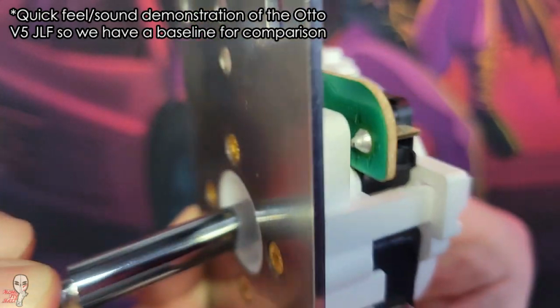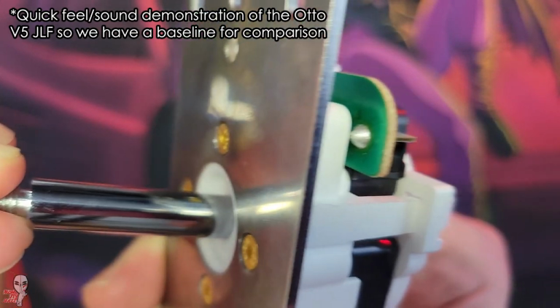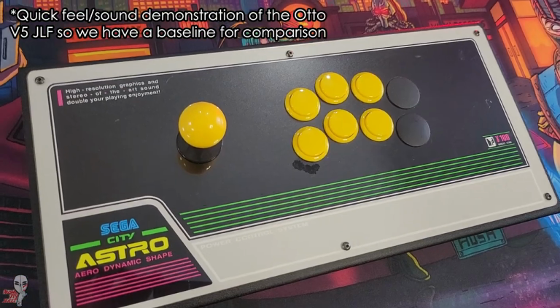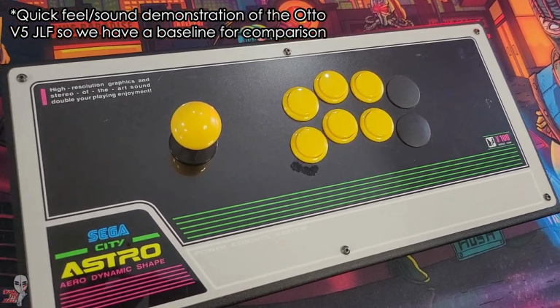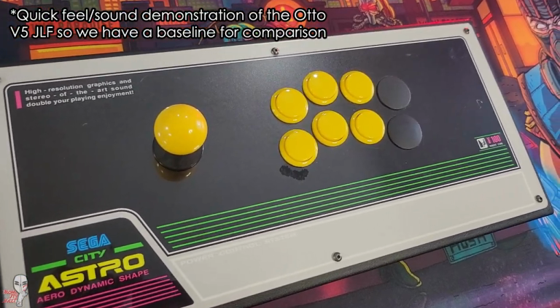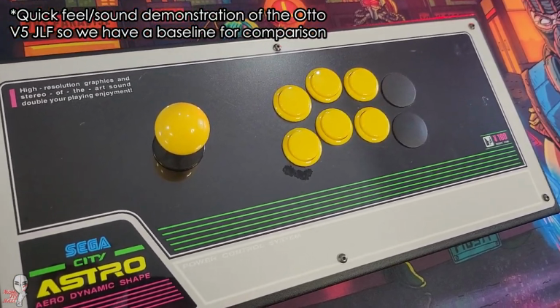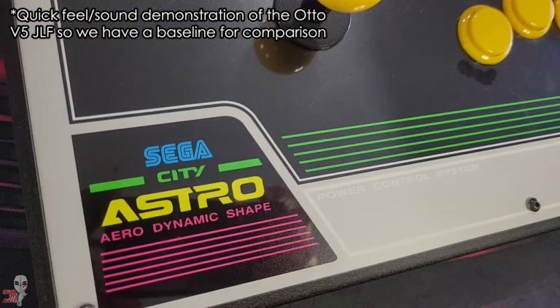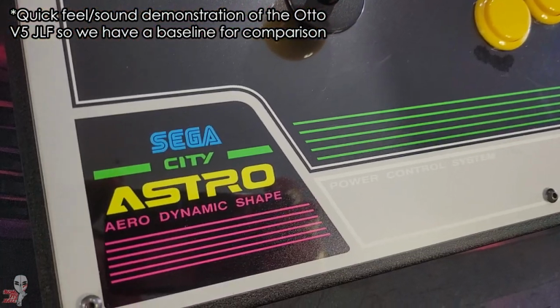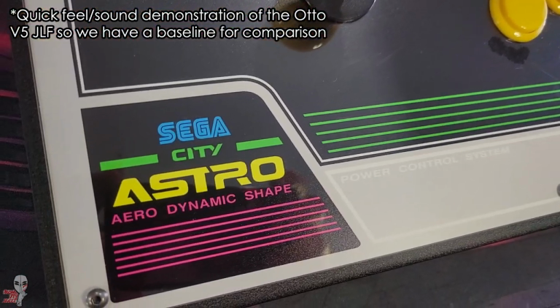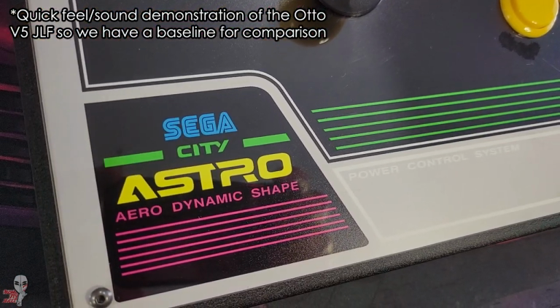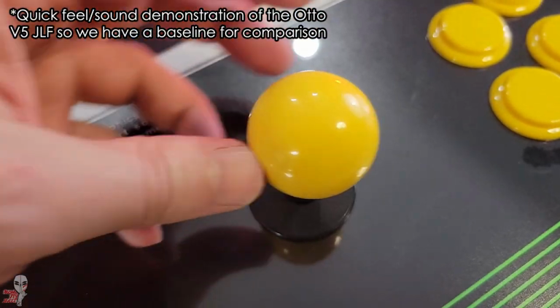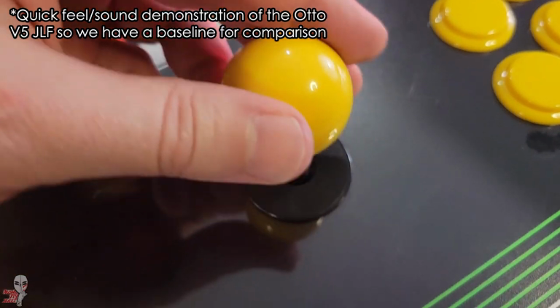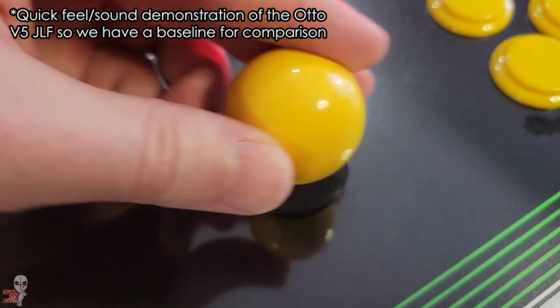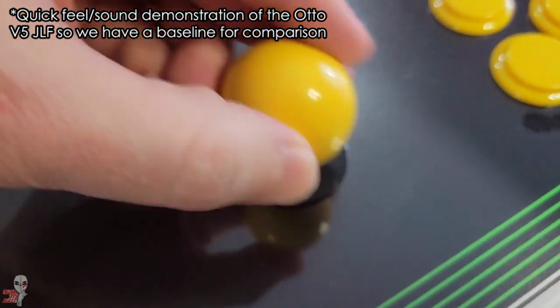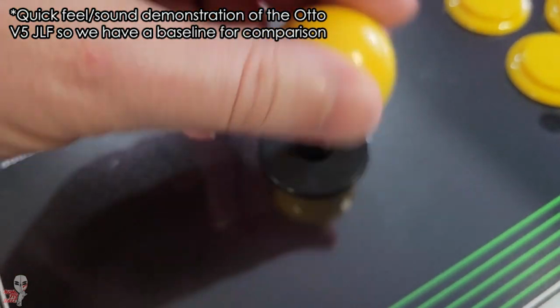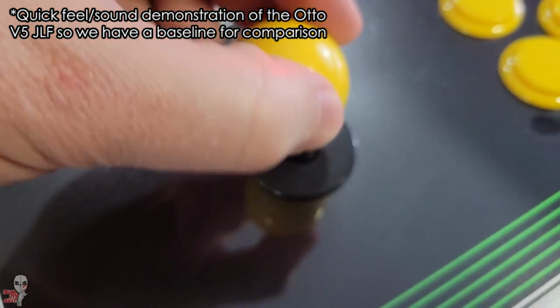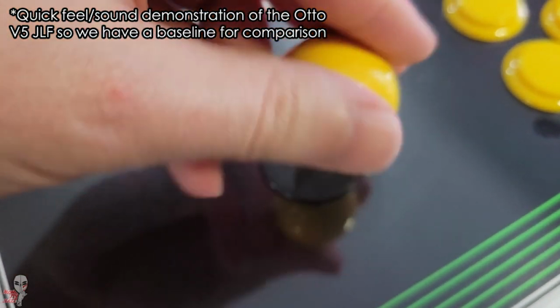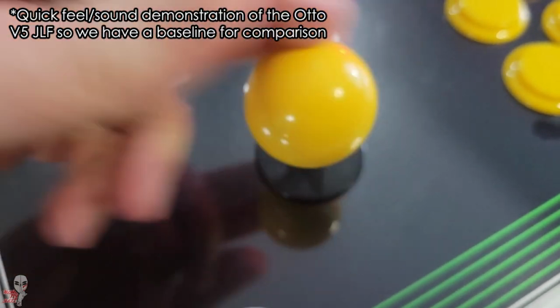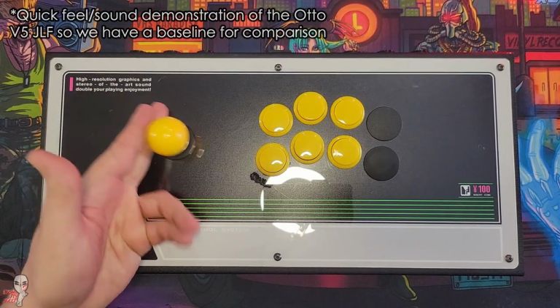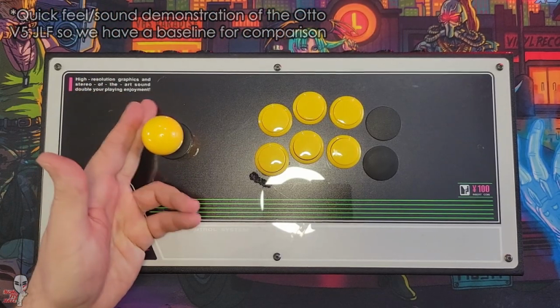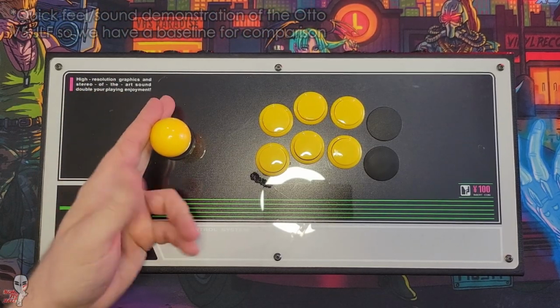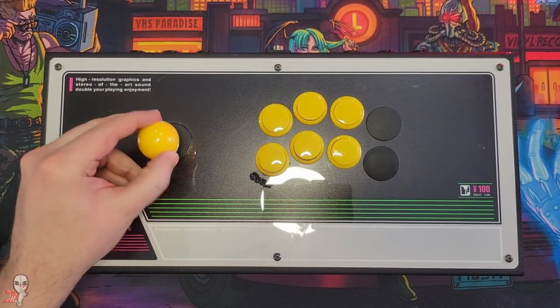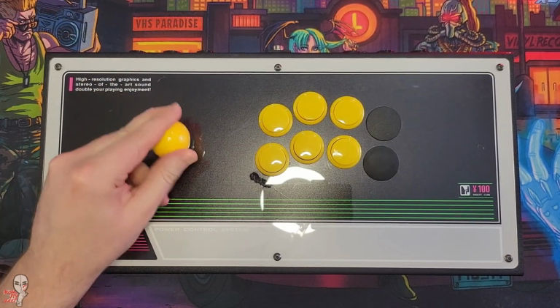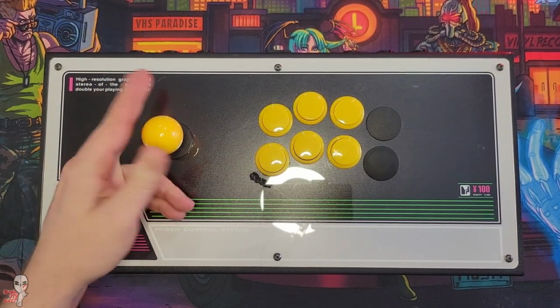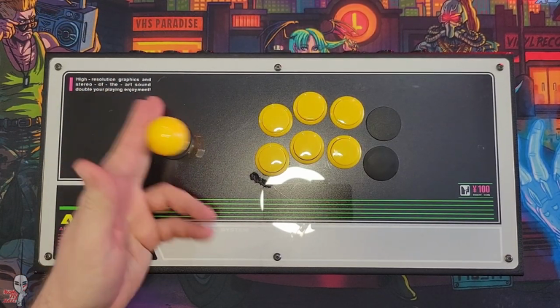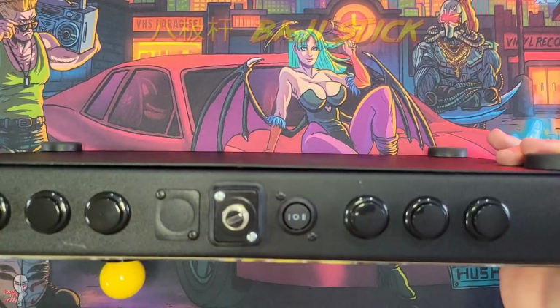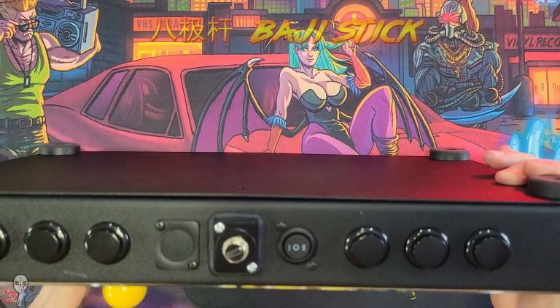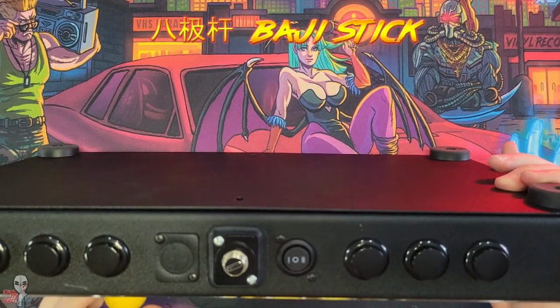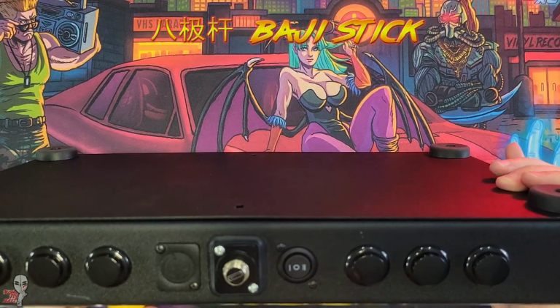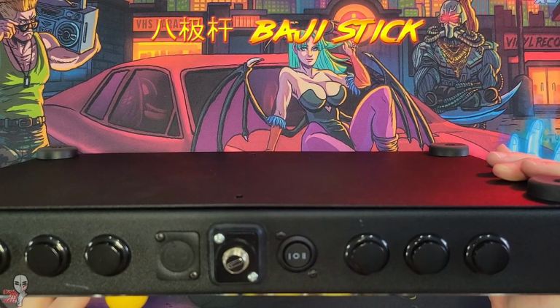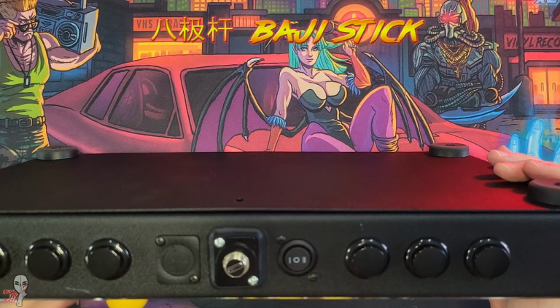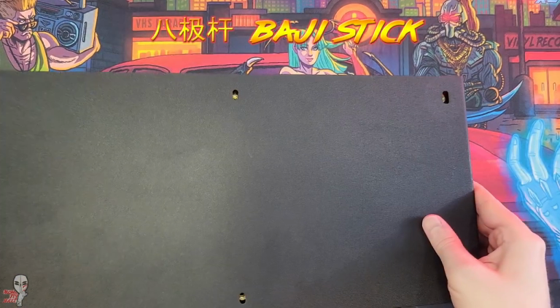This particular version of the stick is one of his older beta designs. In the latest versions, it has been improved to allow for switch customization. I believe the official name is the Baji stick, which means the 8 direction stick.